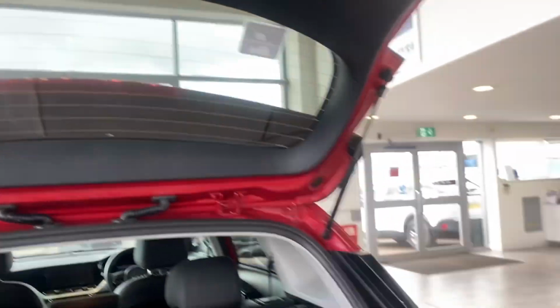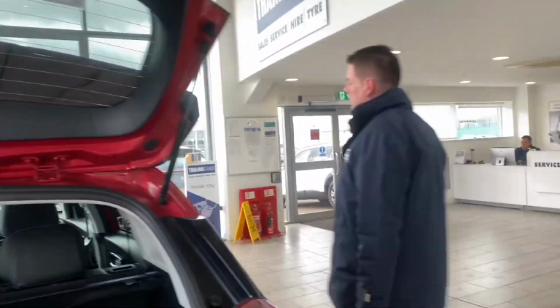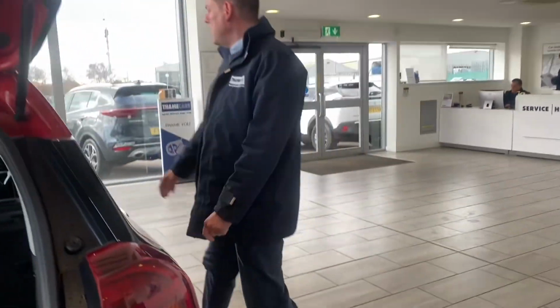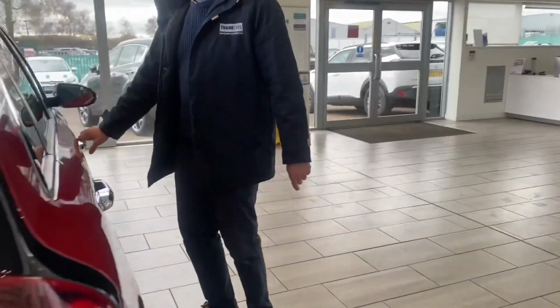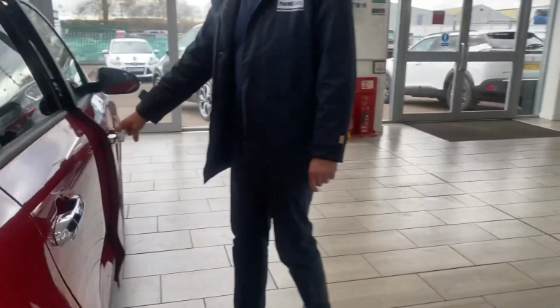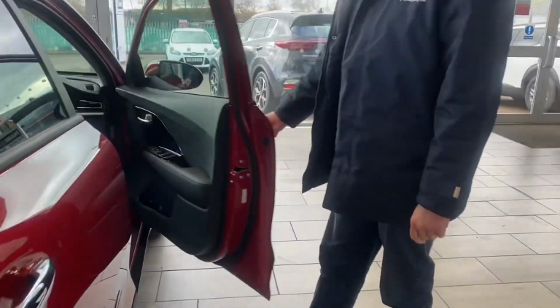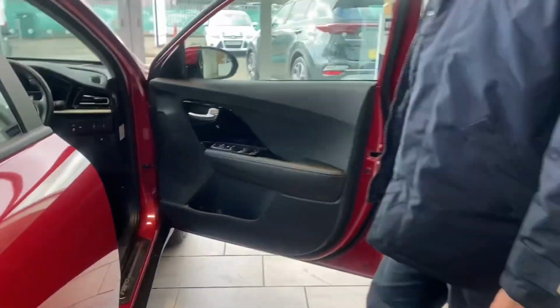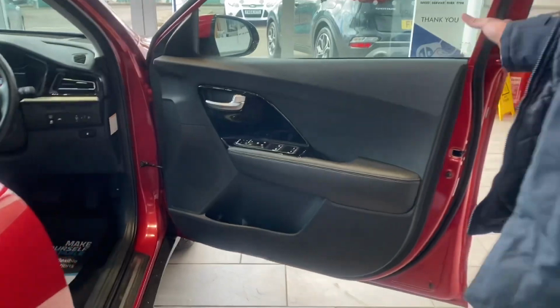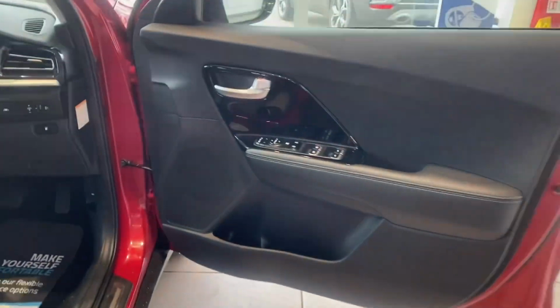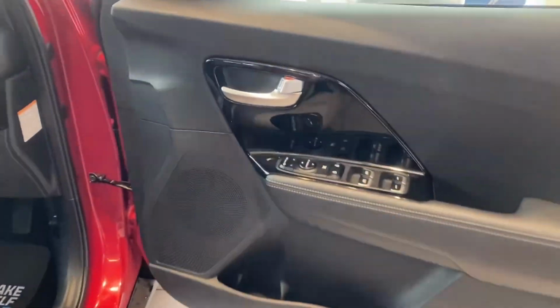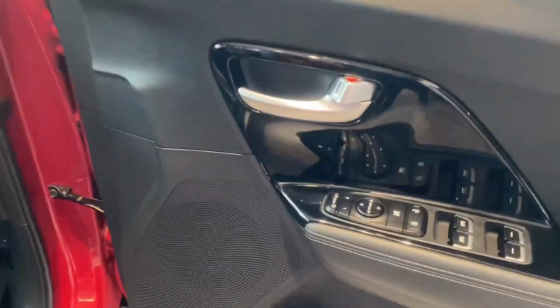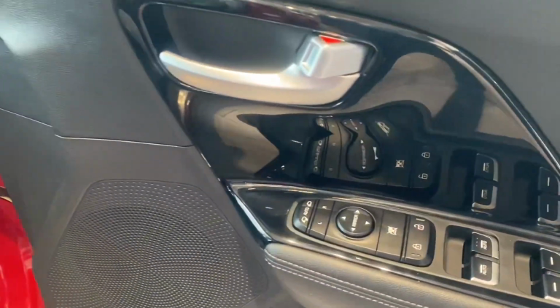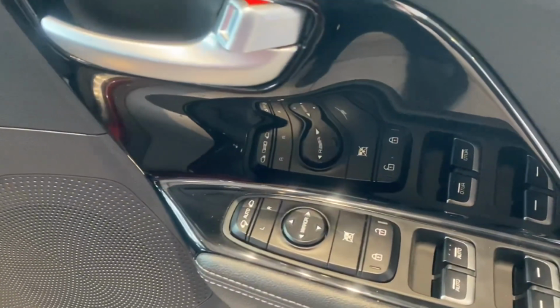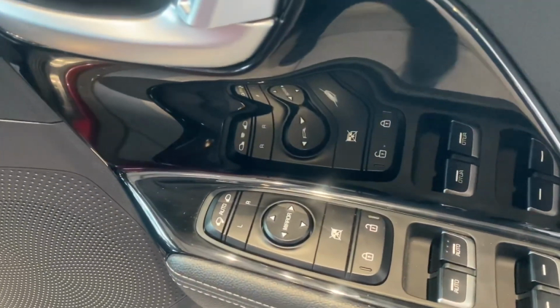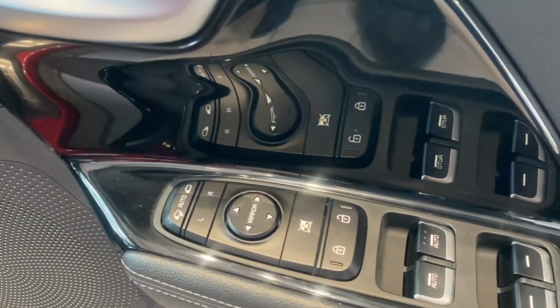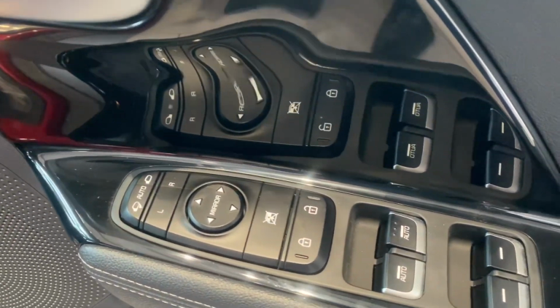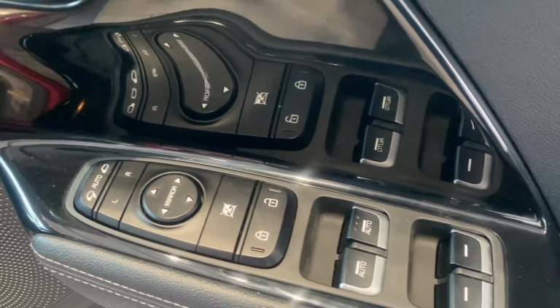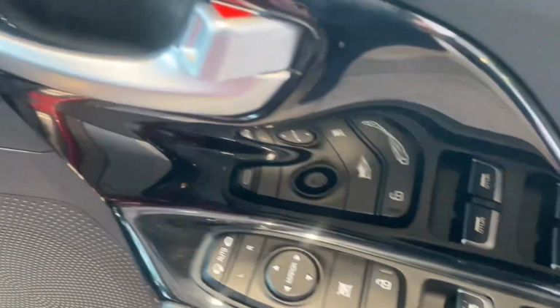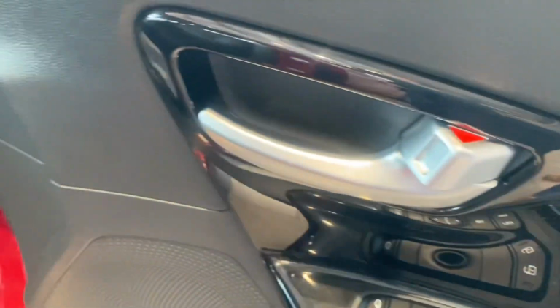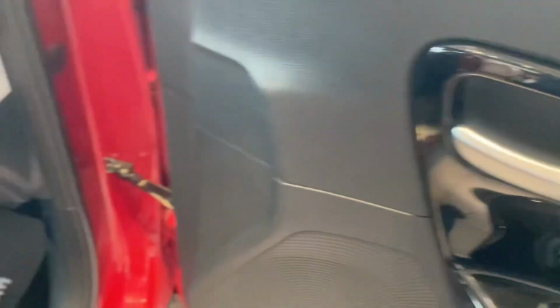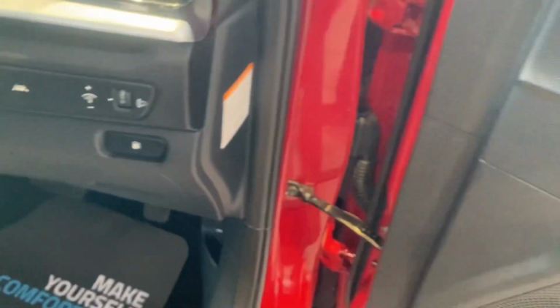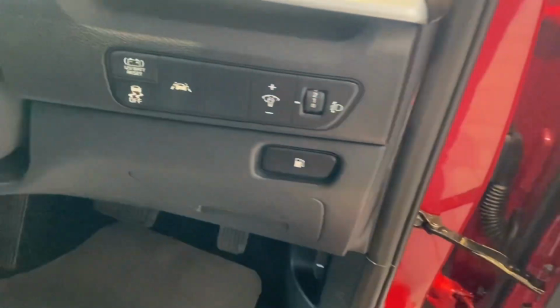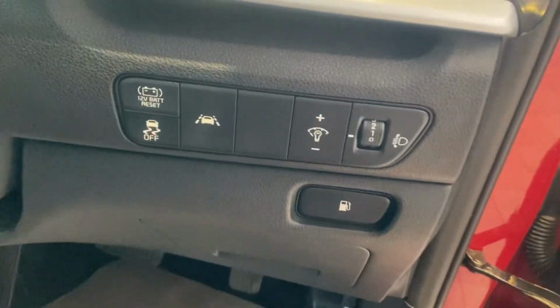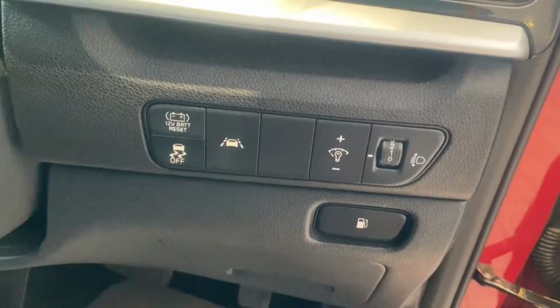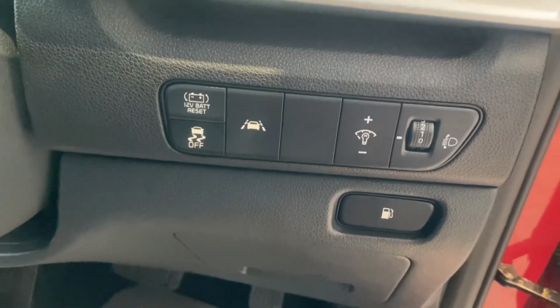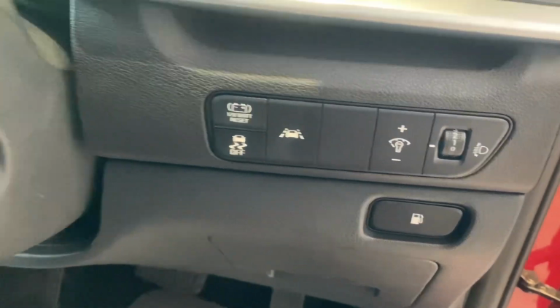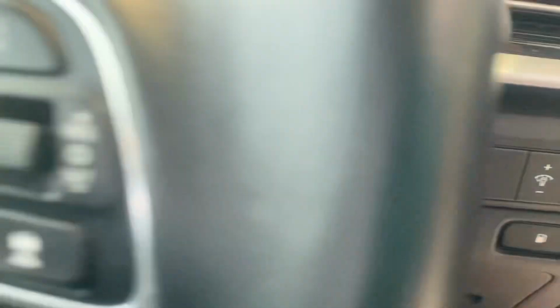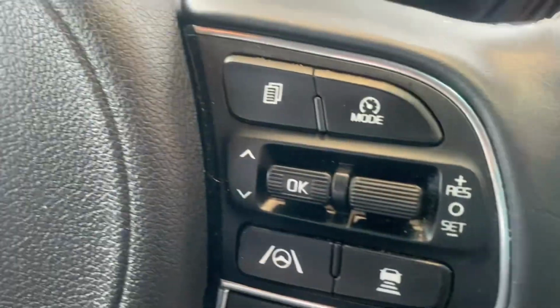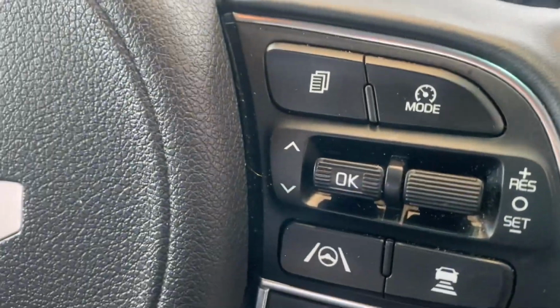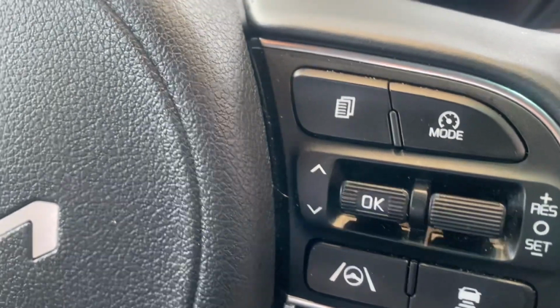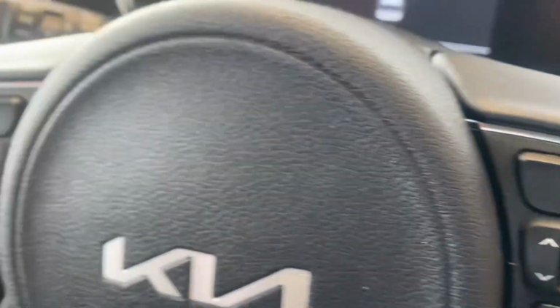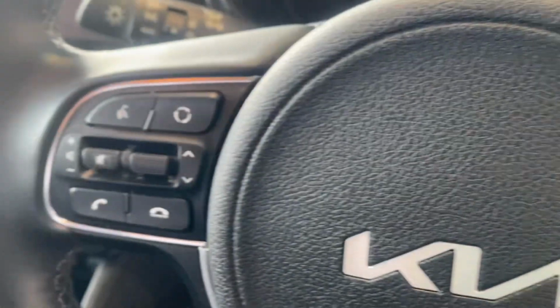On to the interior. This one has covered just over 17,000 miles, all serviced up to date, ready to drive away. You've got your all-round electric window controls, folding mirrors, lane assist, cruise control, and auto lights and wipers.